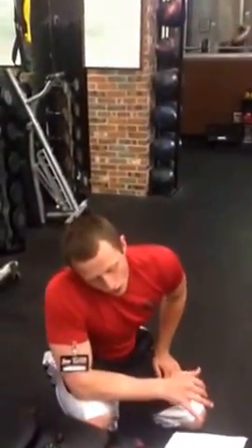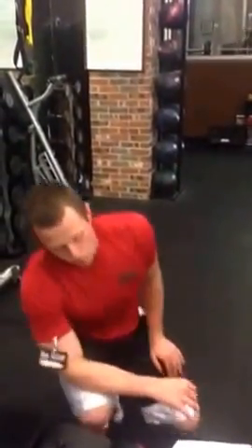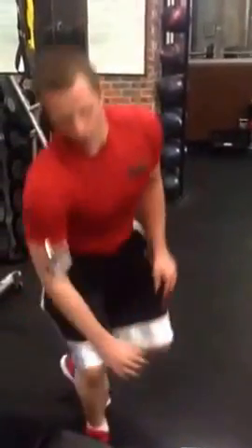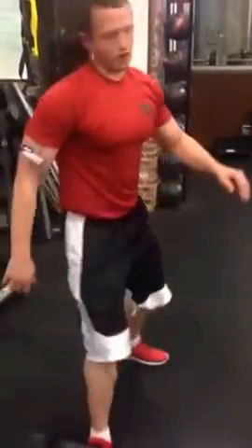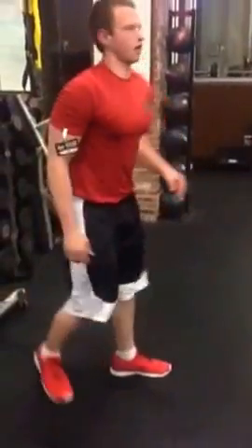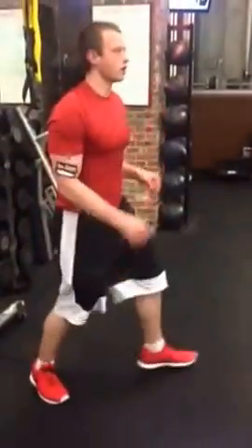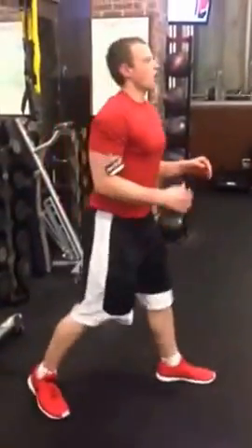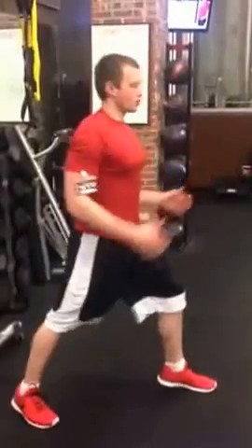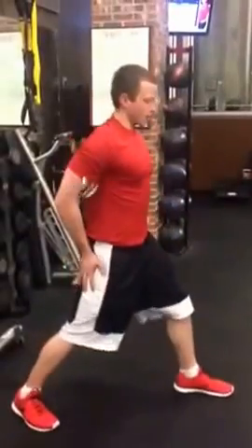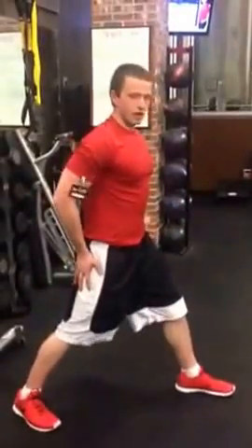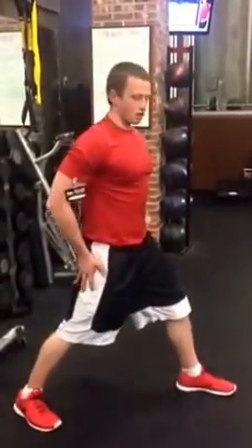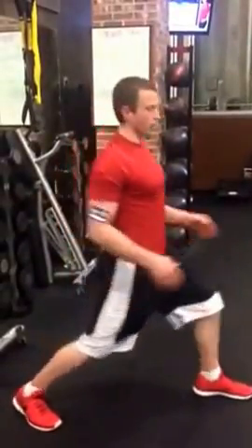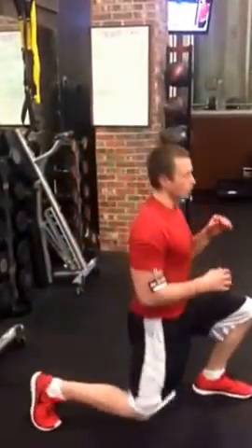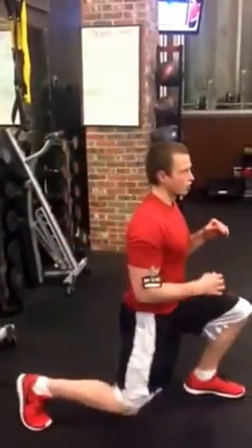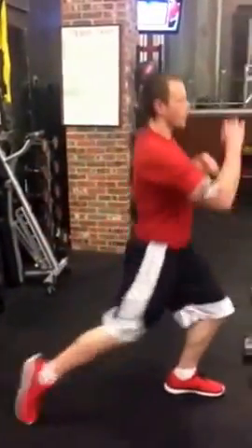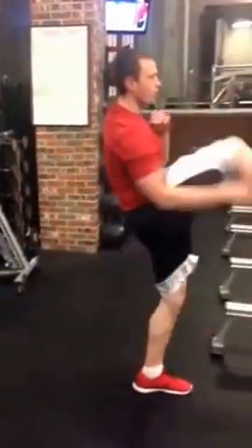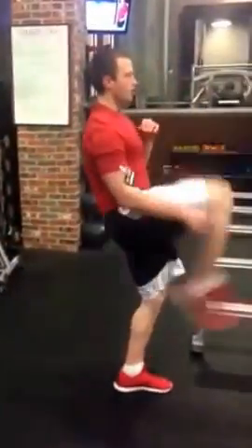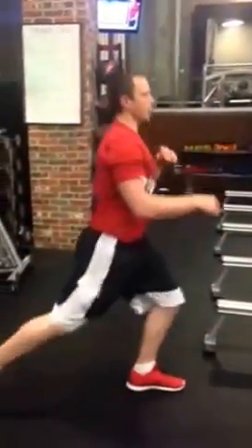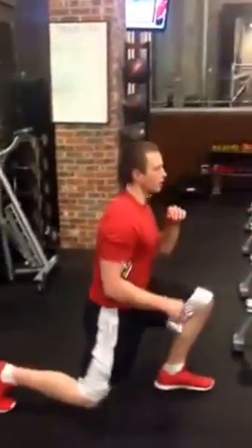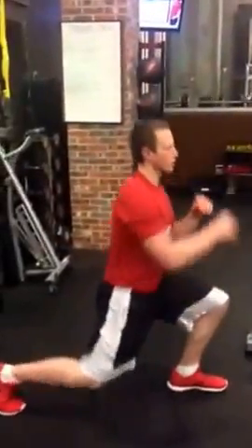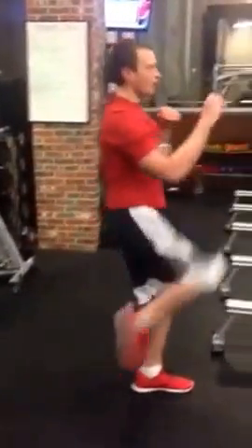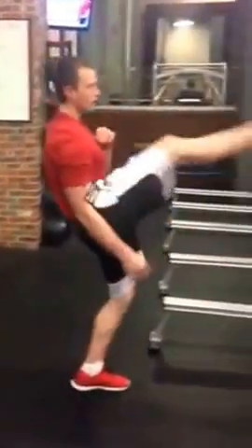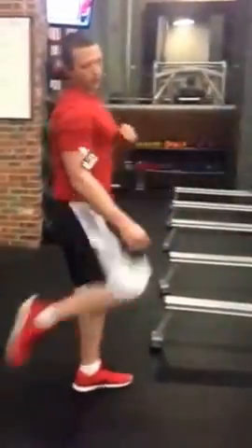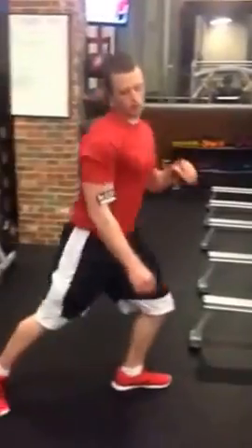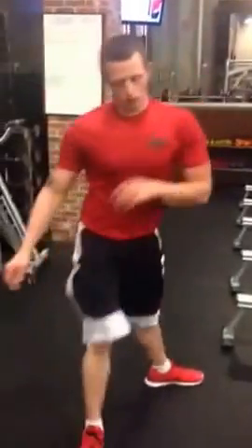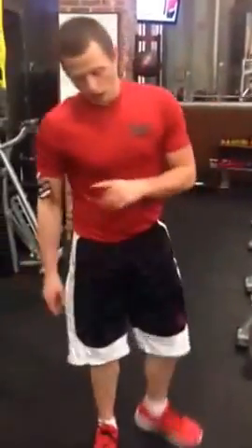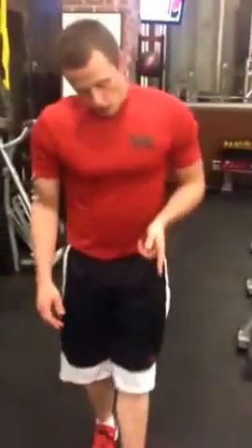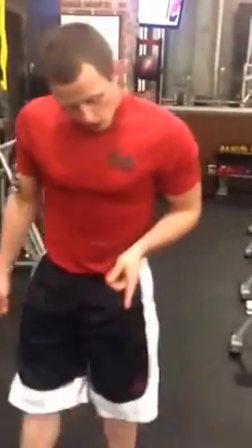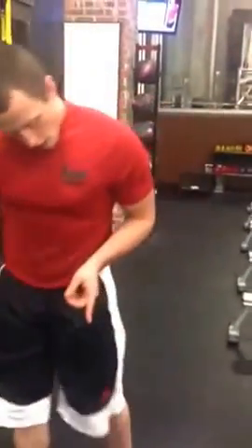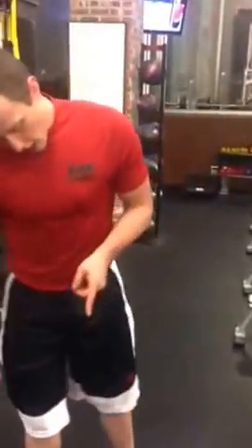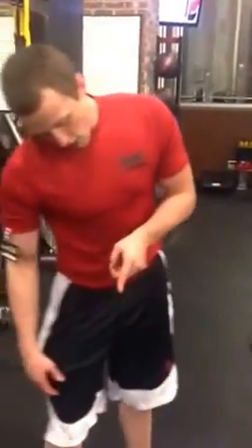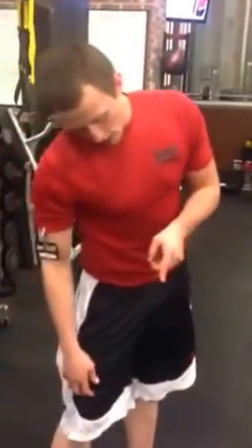Once you front kick — all you're going to do is stay in your static lunge. Go down, kick, go down, kick. You have 10 each side.